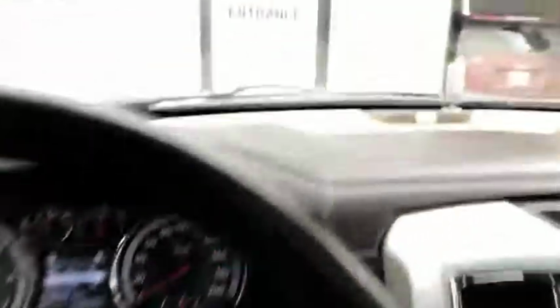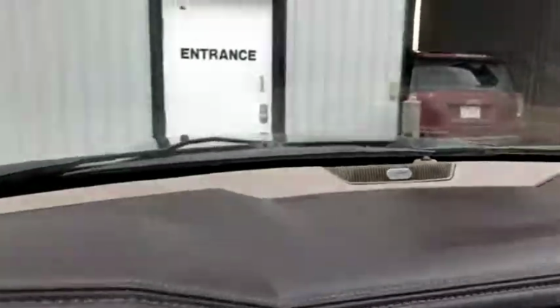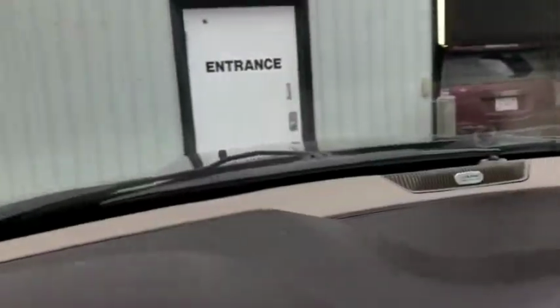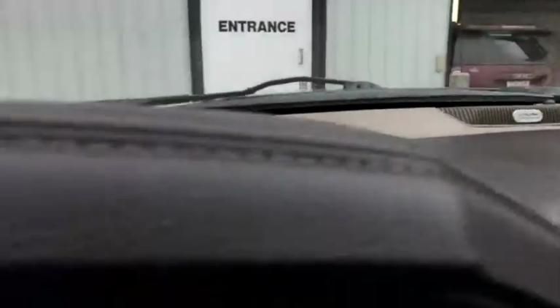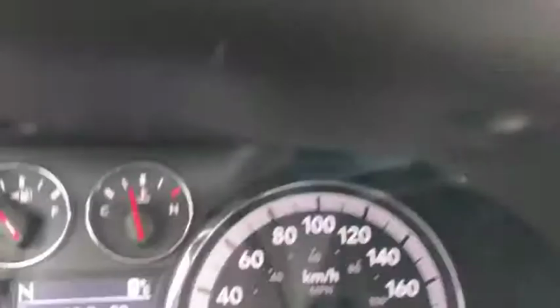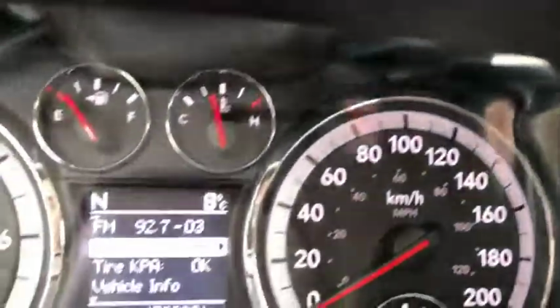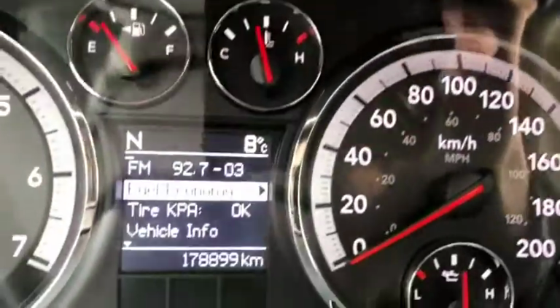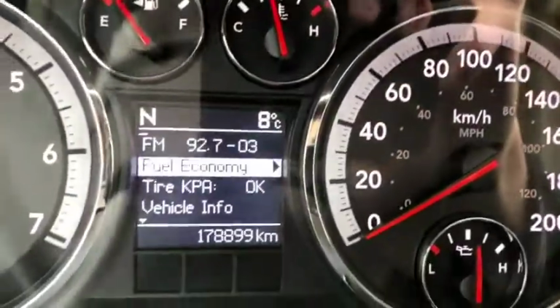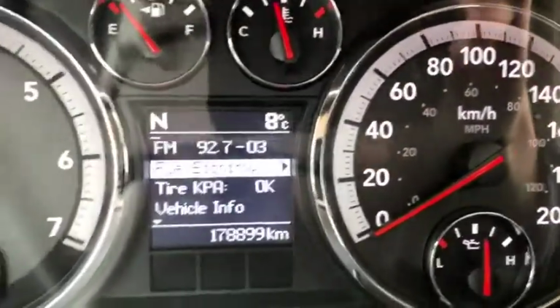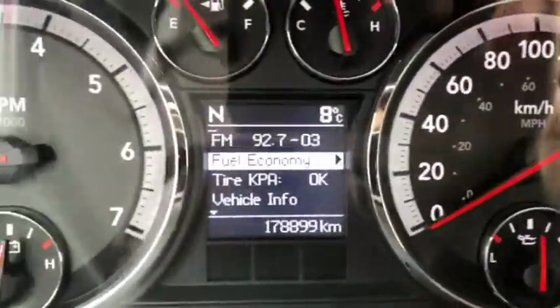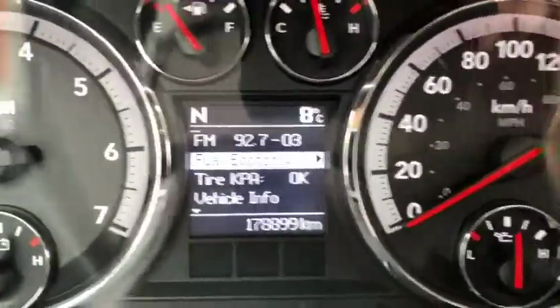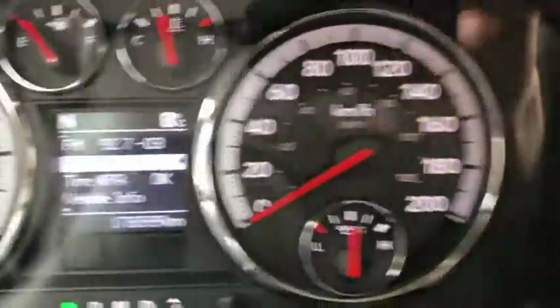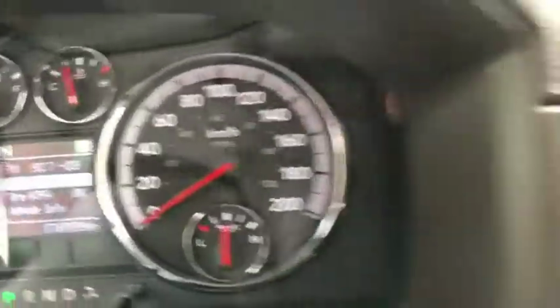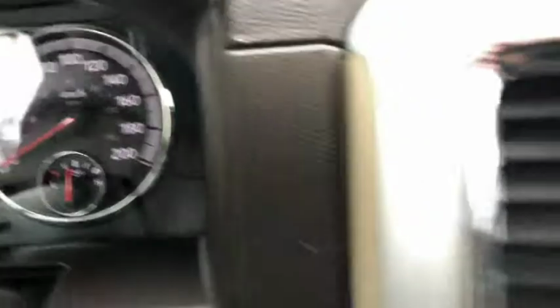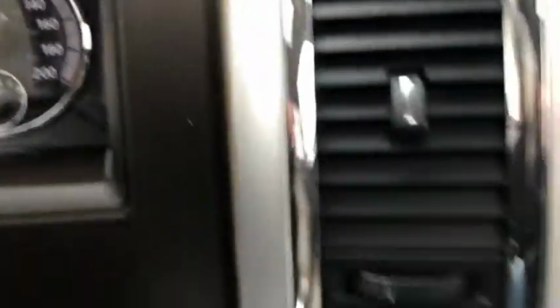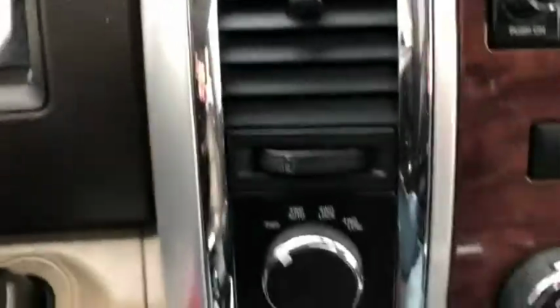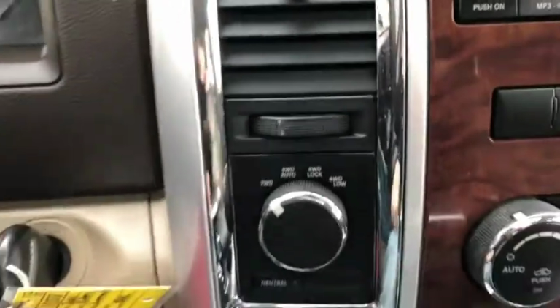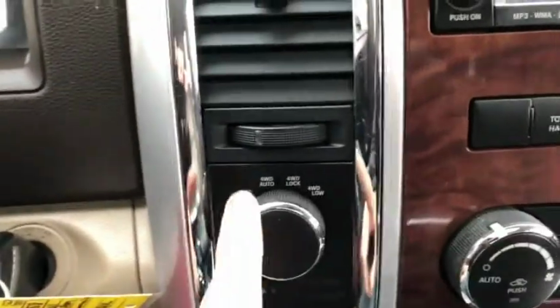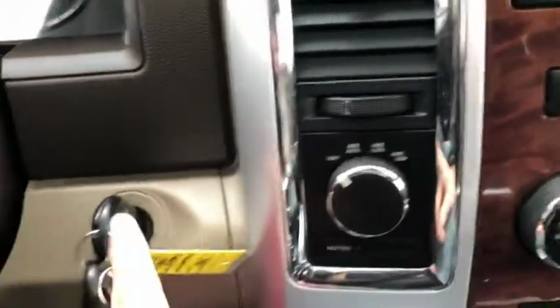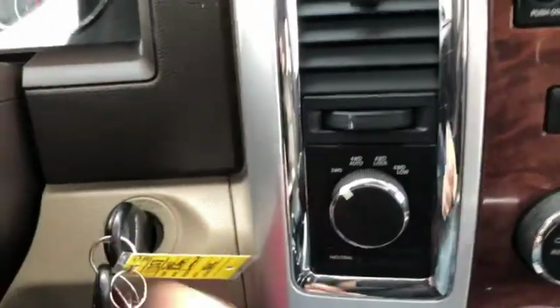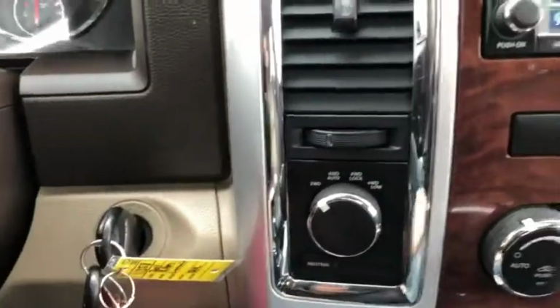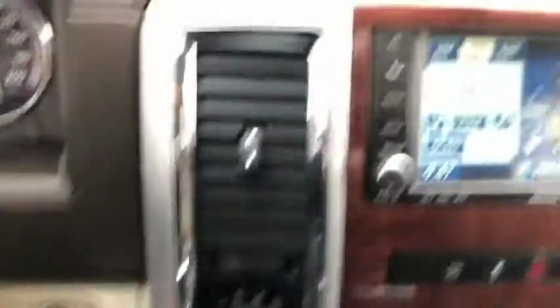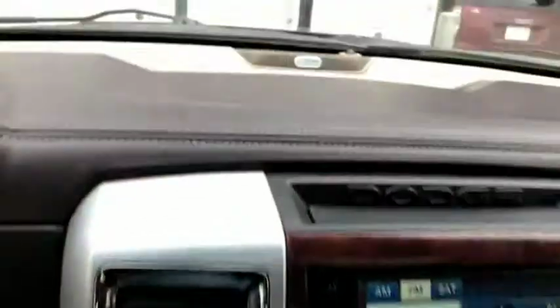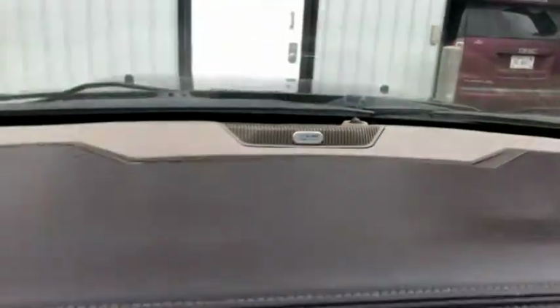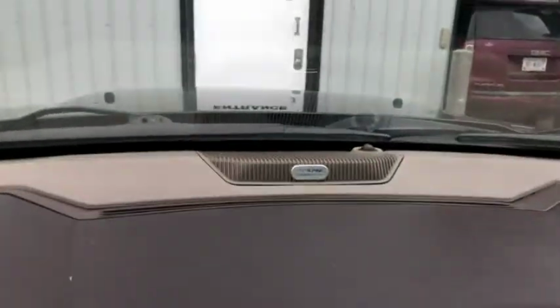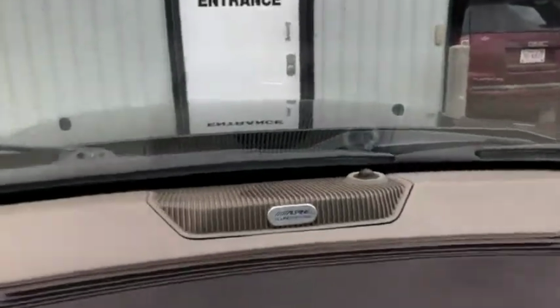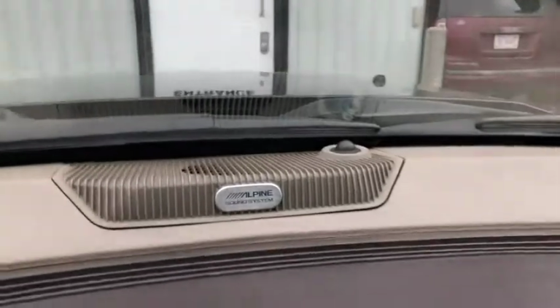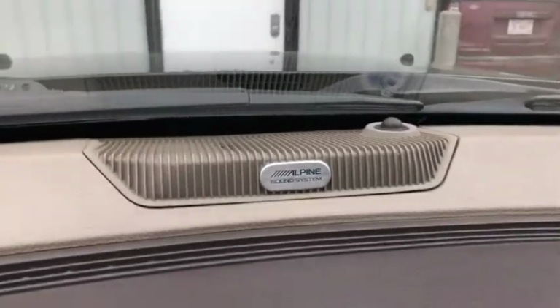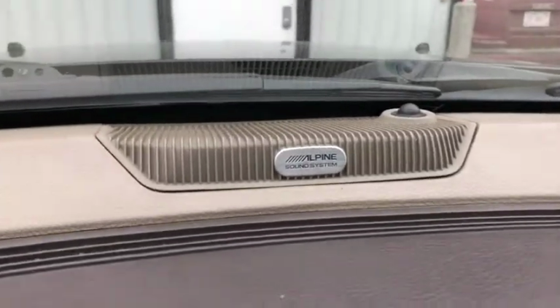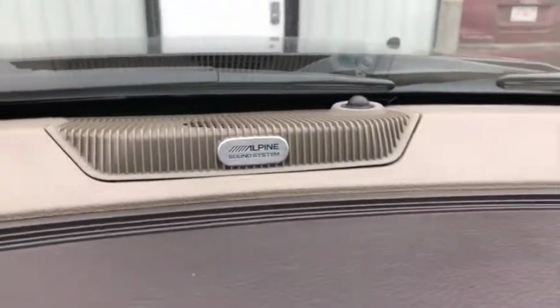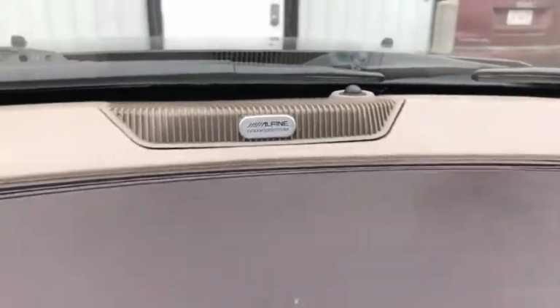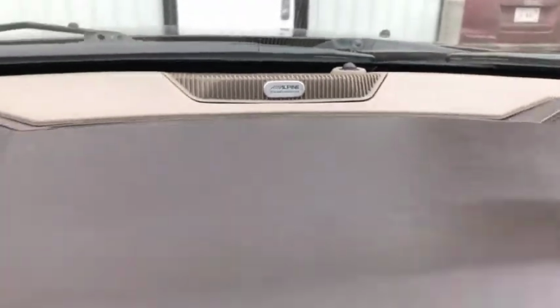This vehicle comes with 178,899 kilometers — not too bad. 4x4 controls are just right down below where you put your key. You have the Alpine sound system, as you can tell from the emblem on top of the dash. Looks real good.